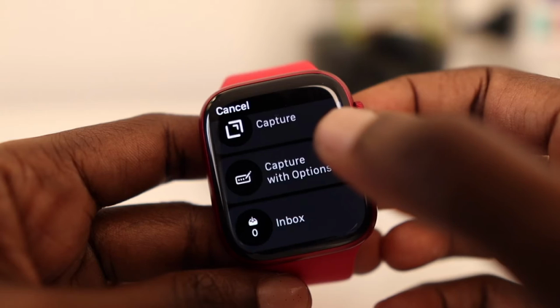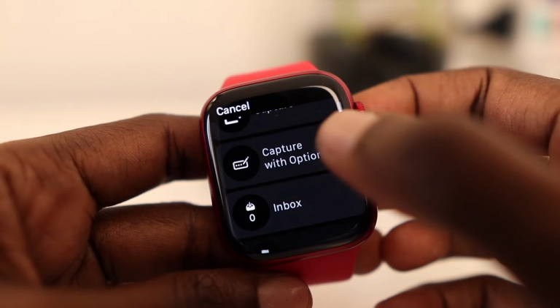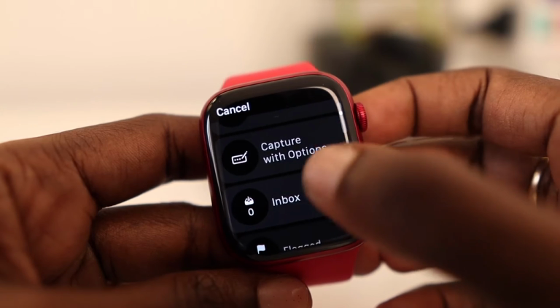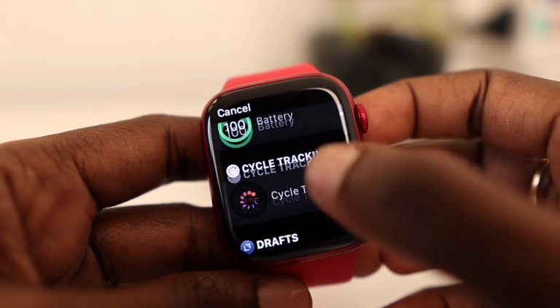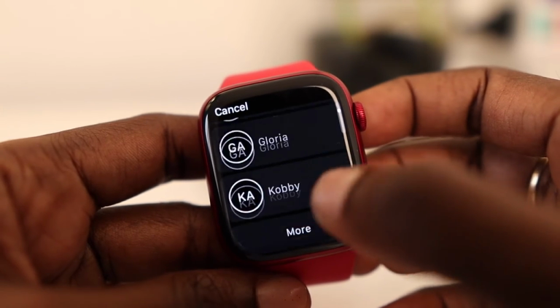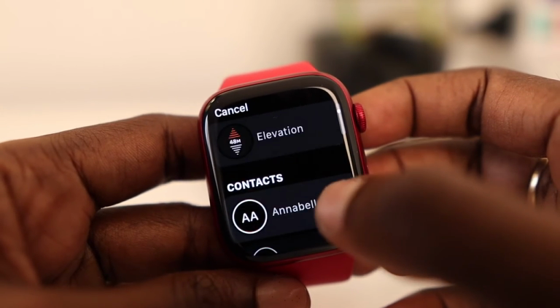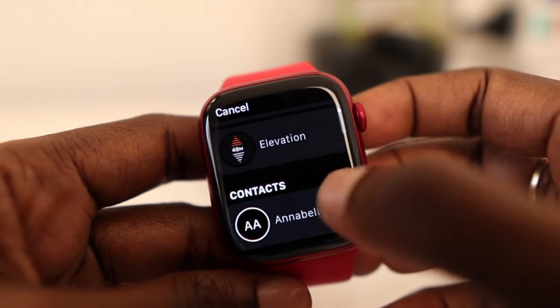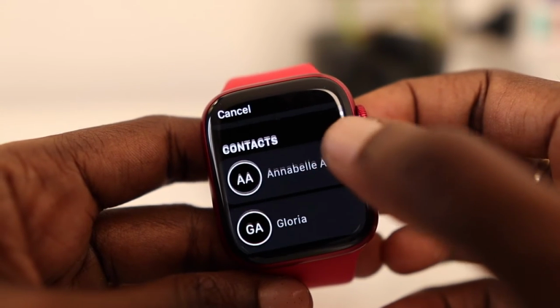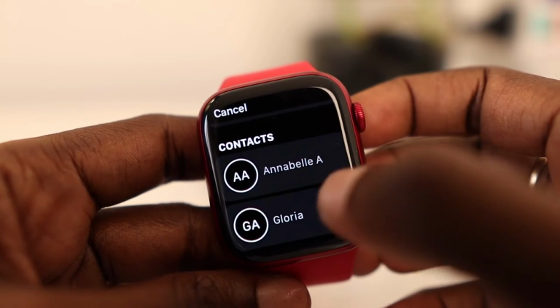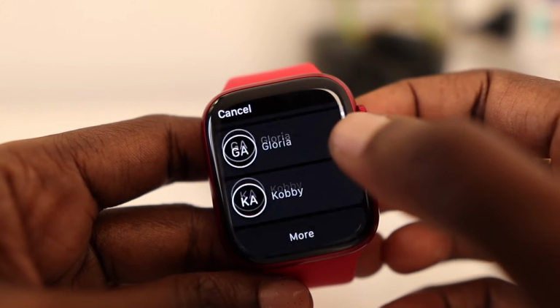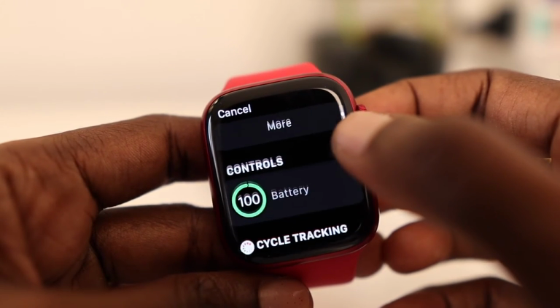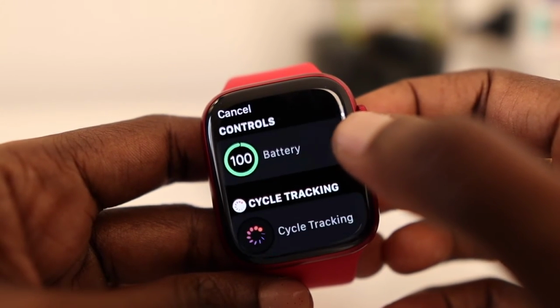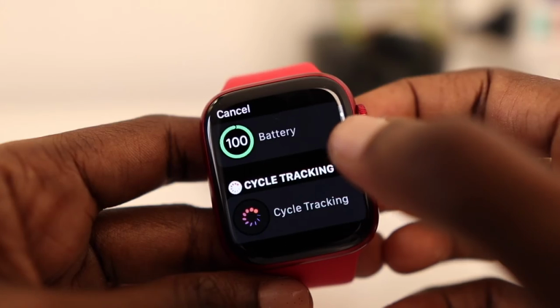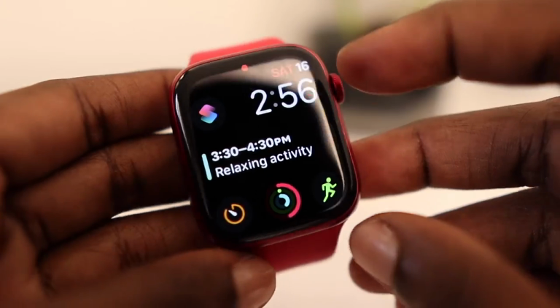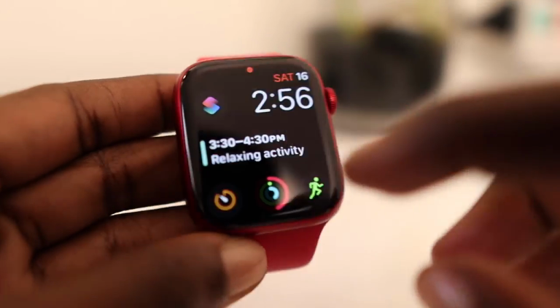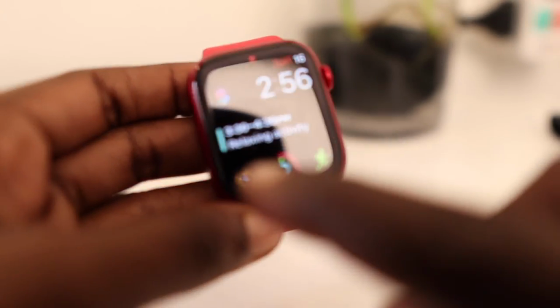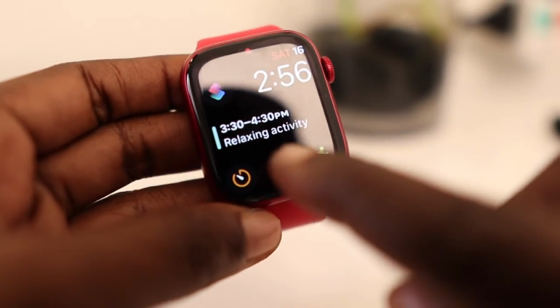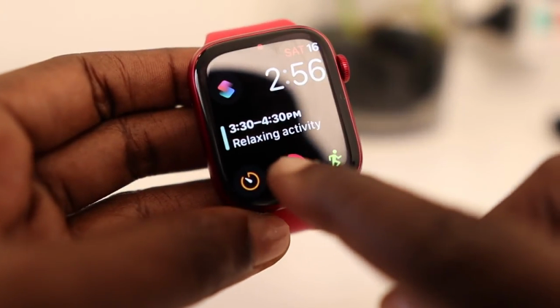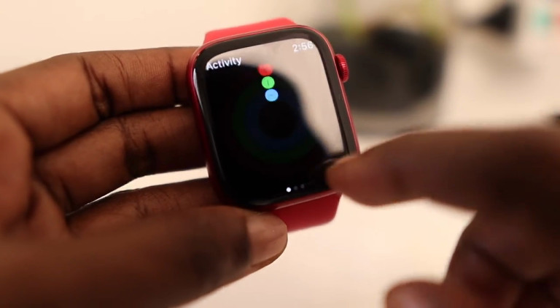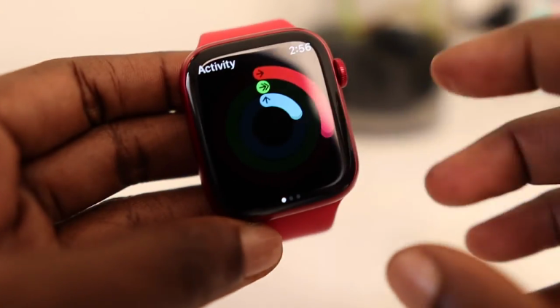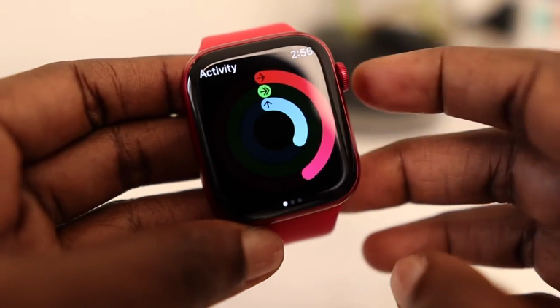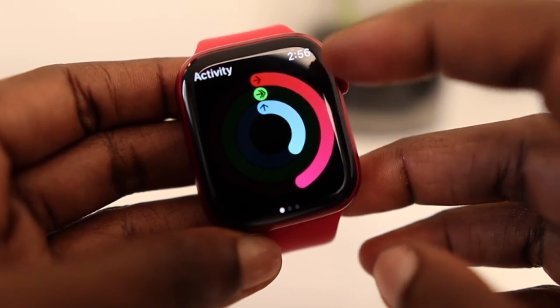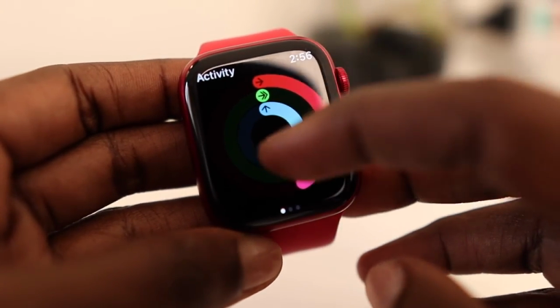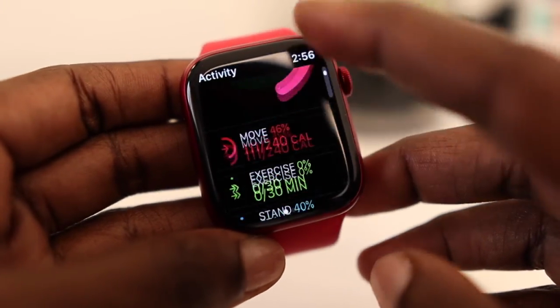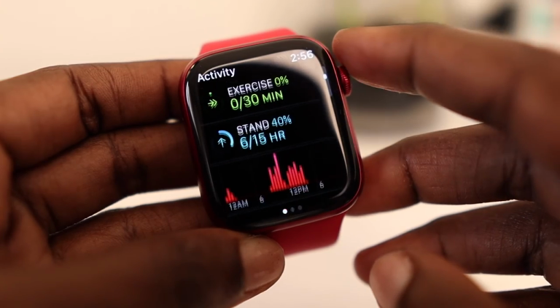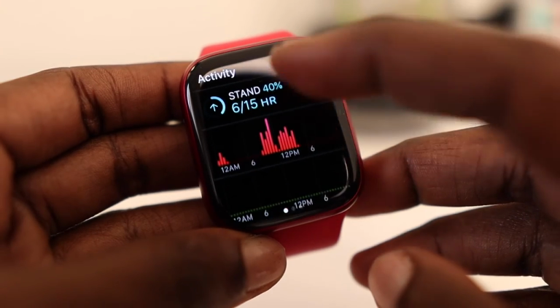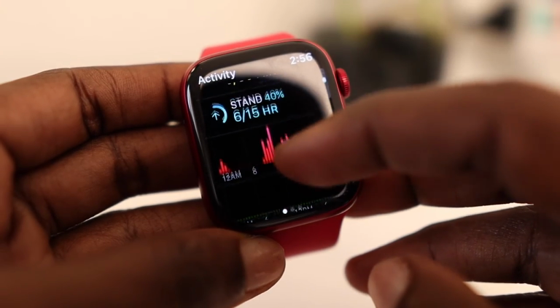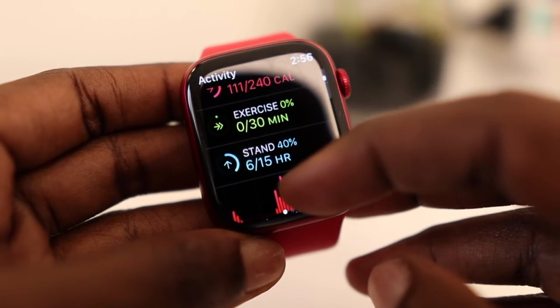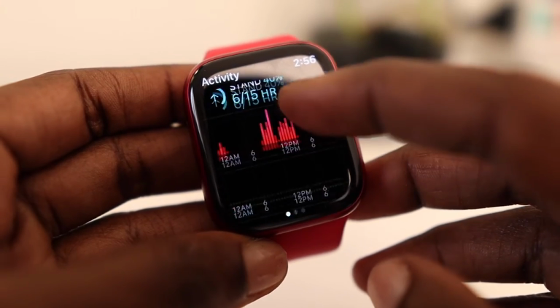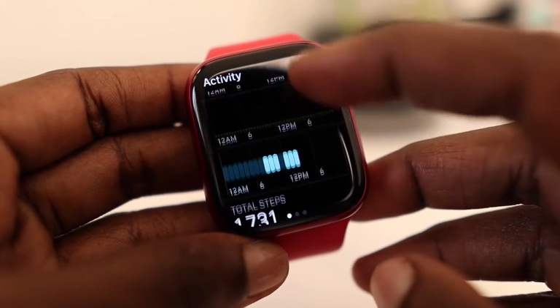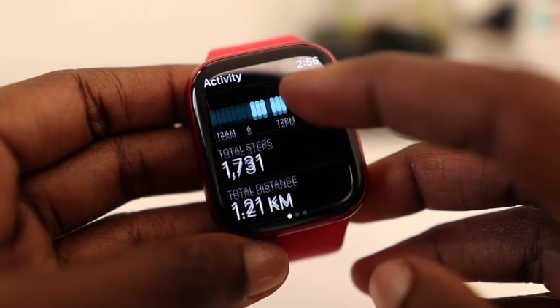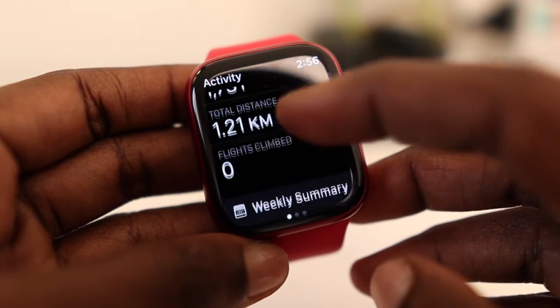Unfortunately, Apple Watch does not have a complication dedicated to step count. If I want to see my step count, I need to go into my activity app, which is a longer and demotivating process compared to the Galaxy Watch.